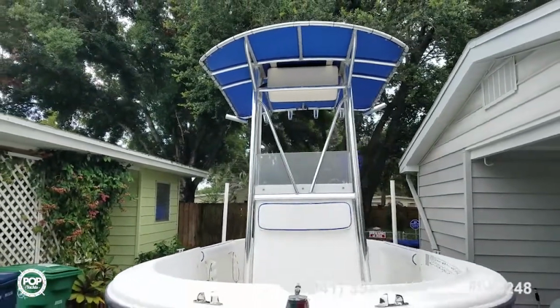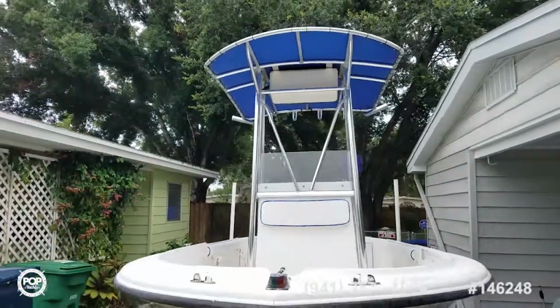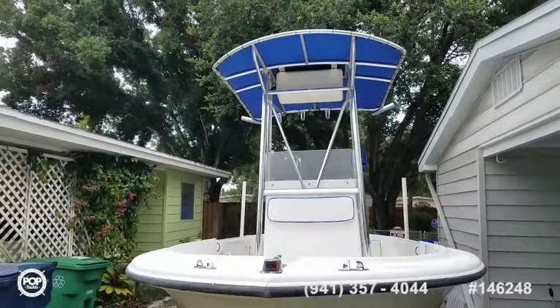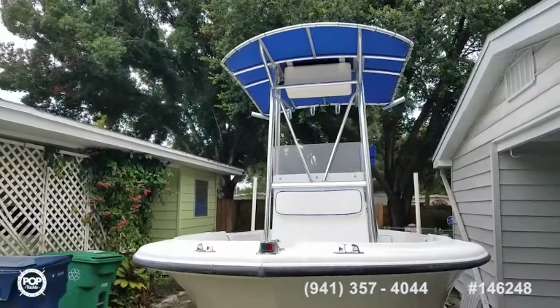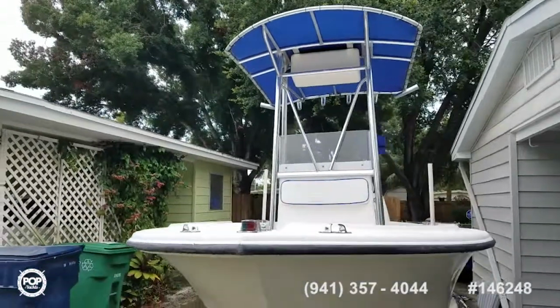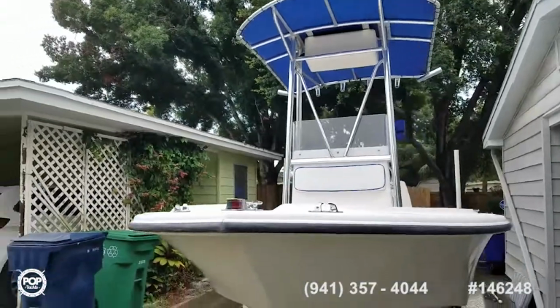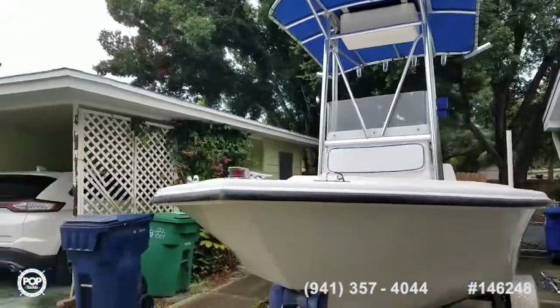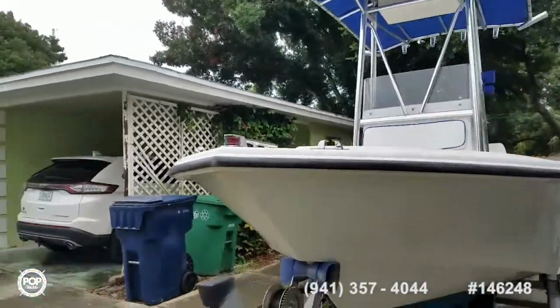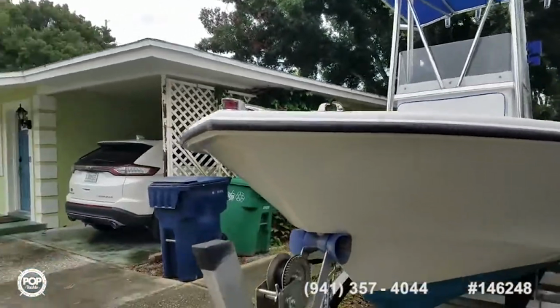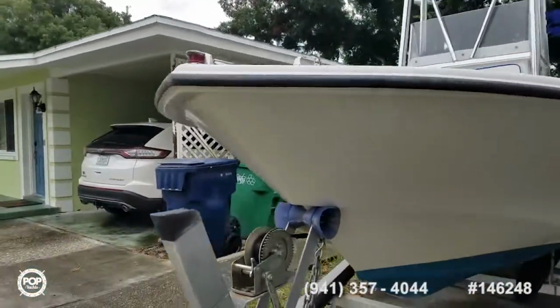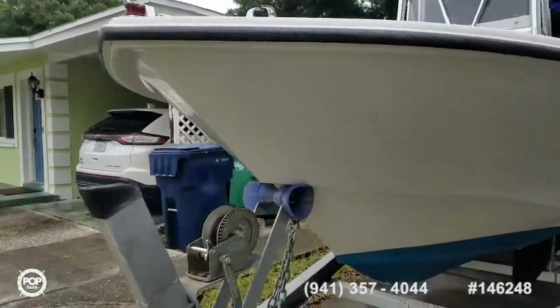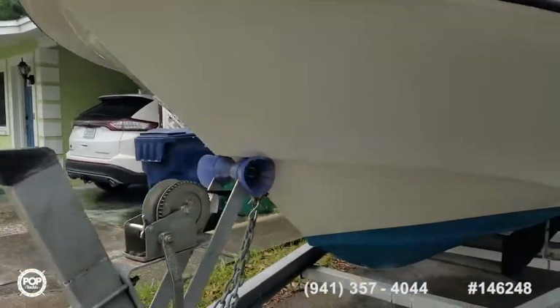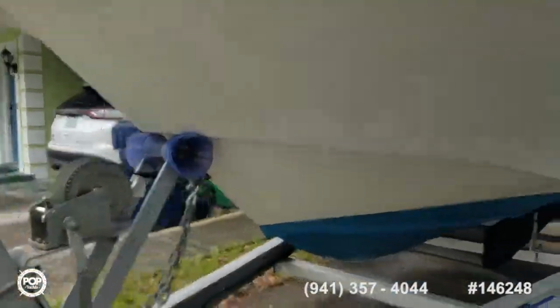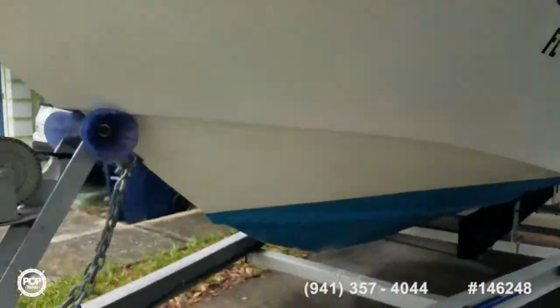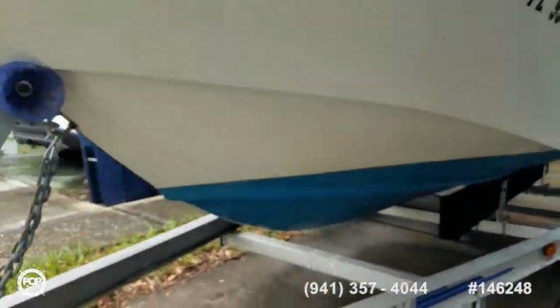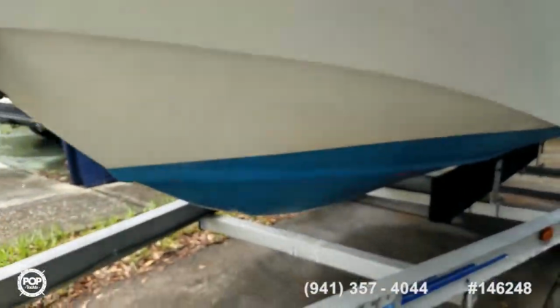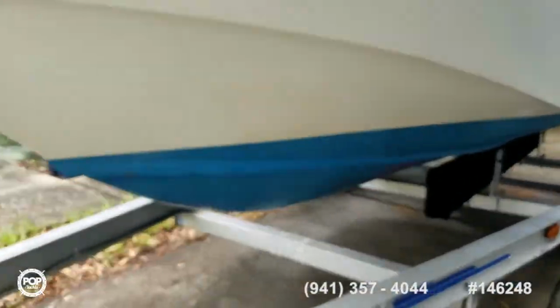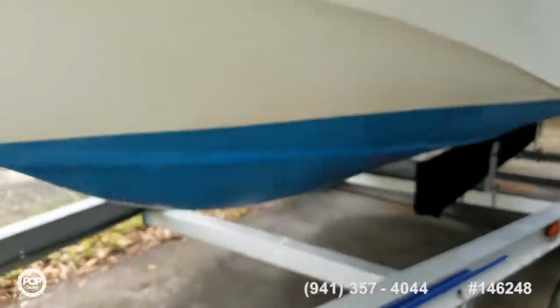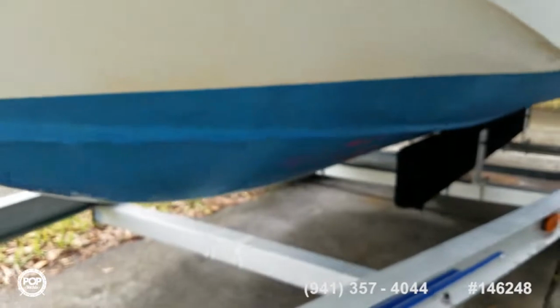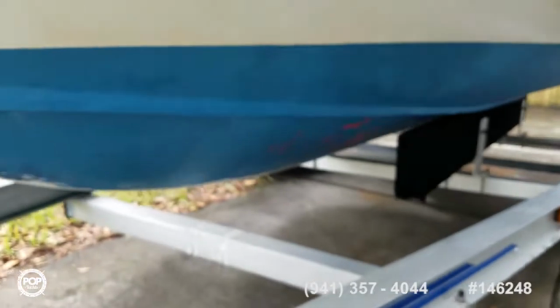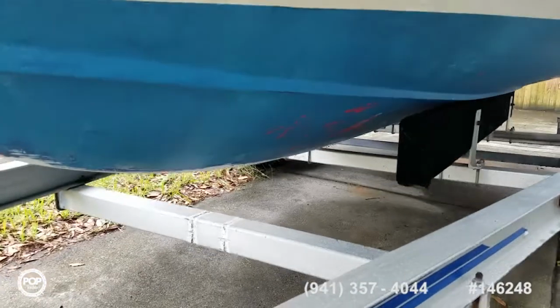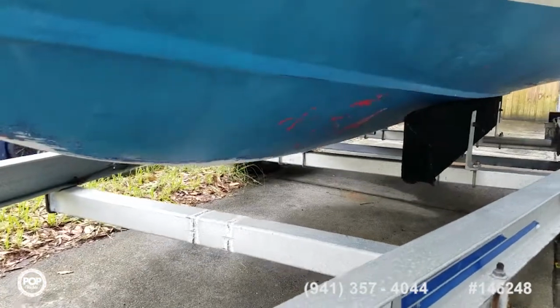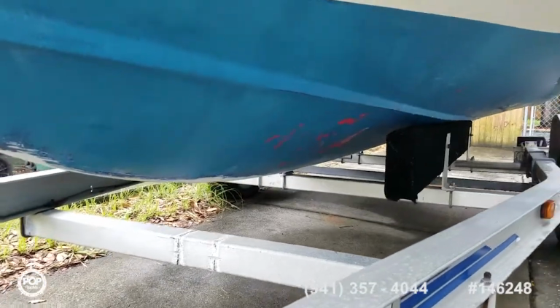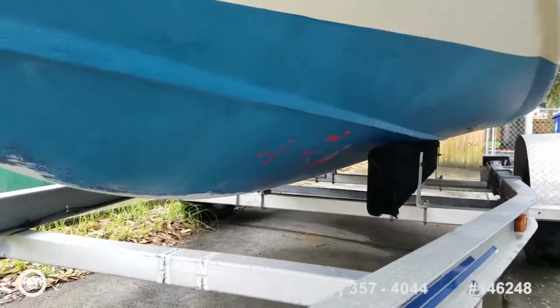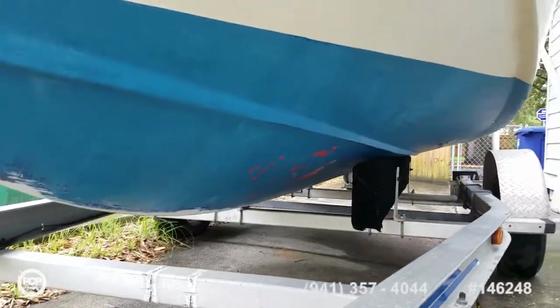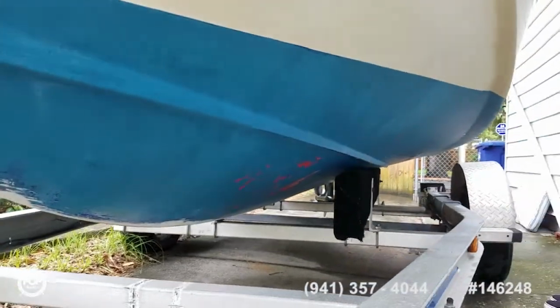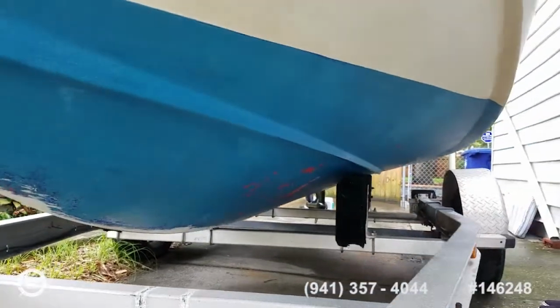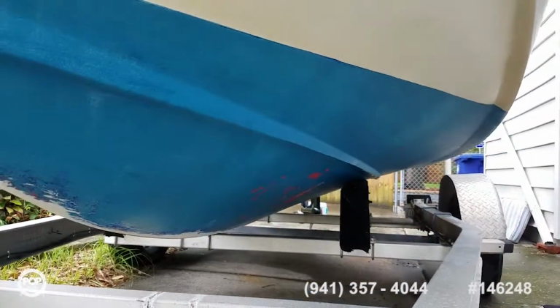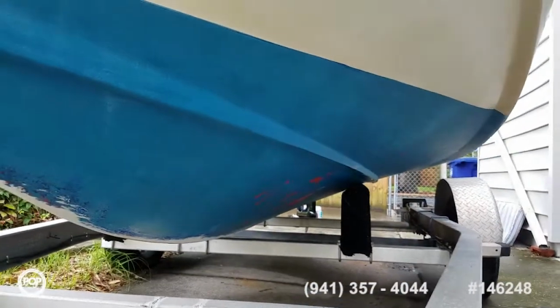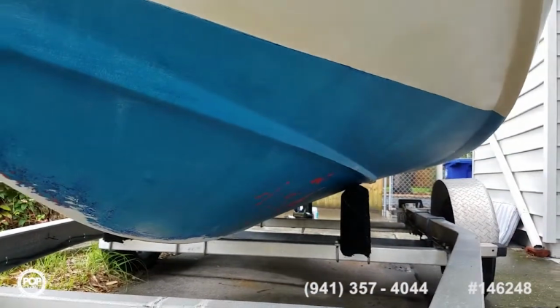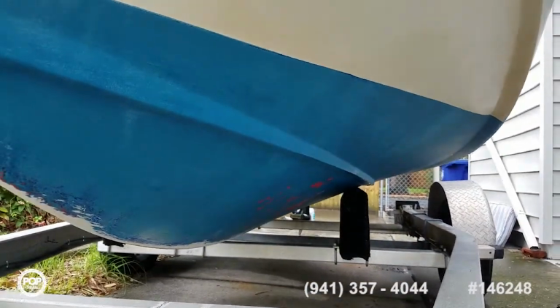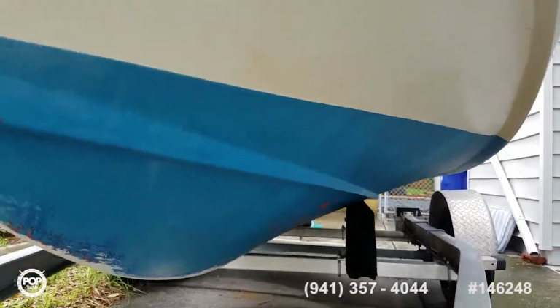Plenty of rod holders up there. There is a coat of bottom paint, but if you're going to be keeping it in the water, you may want to do a fresh layer.